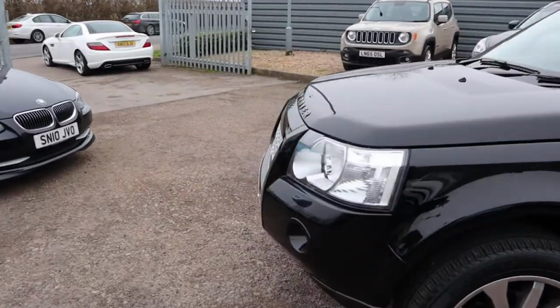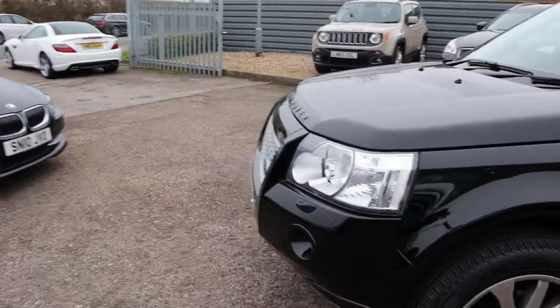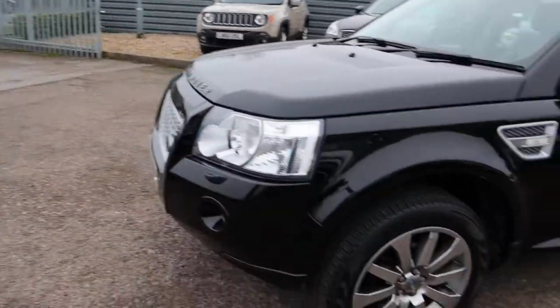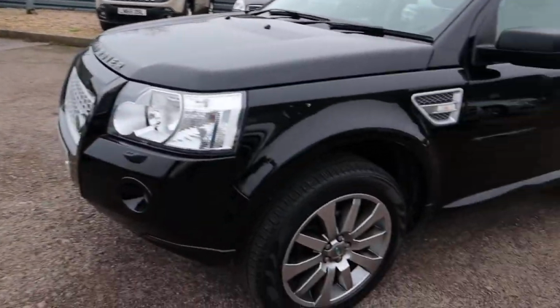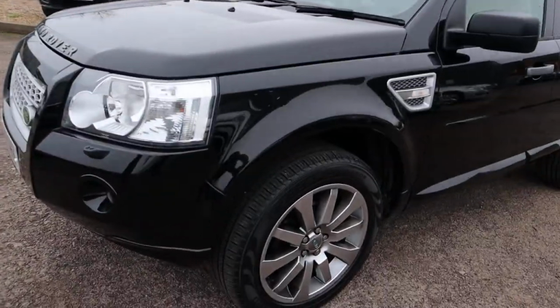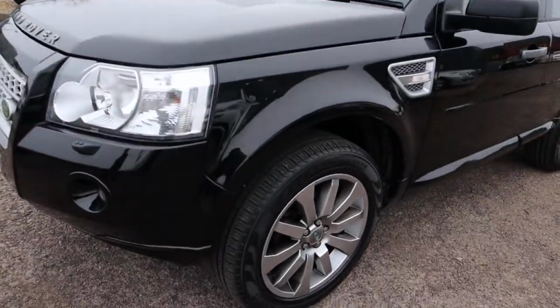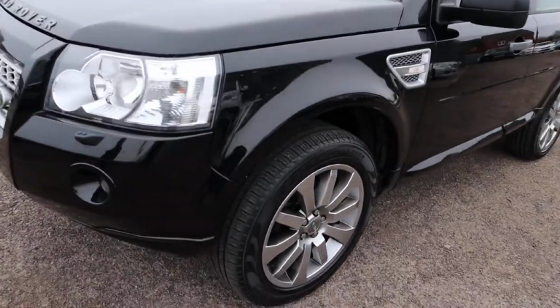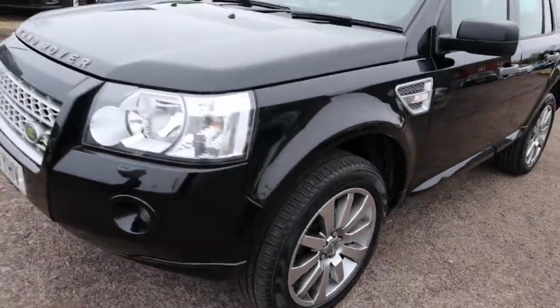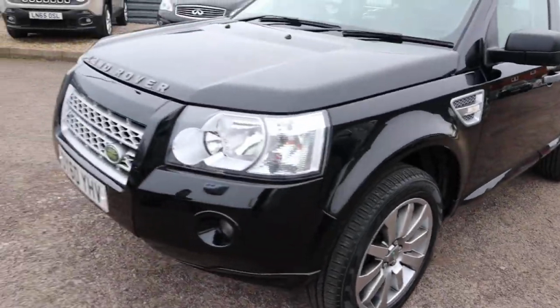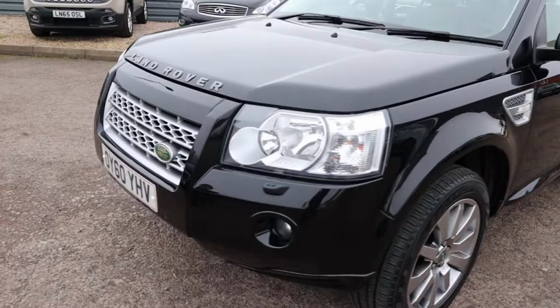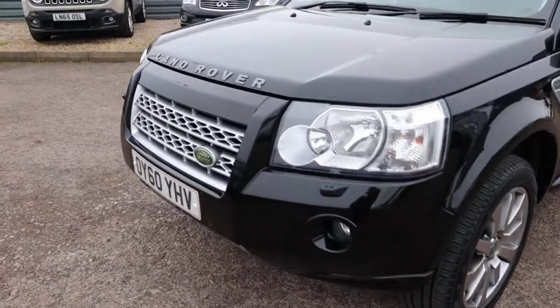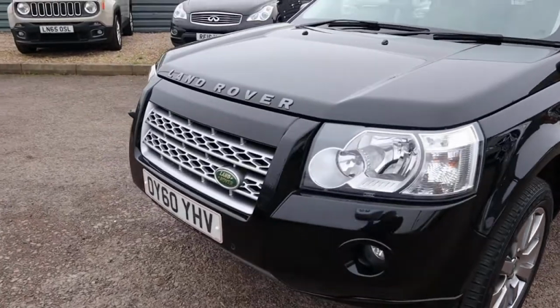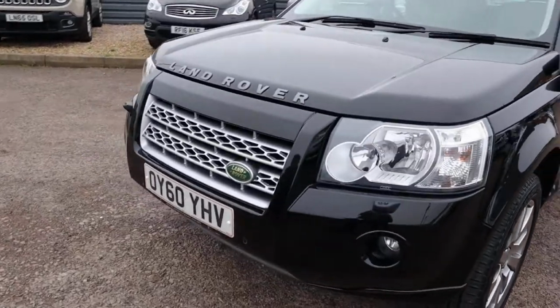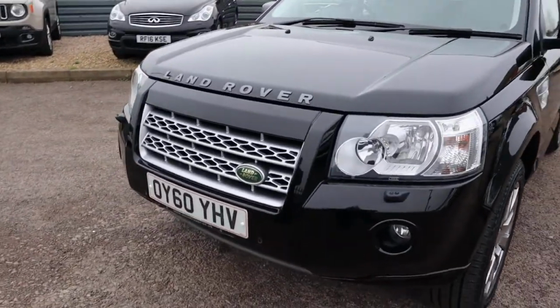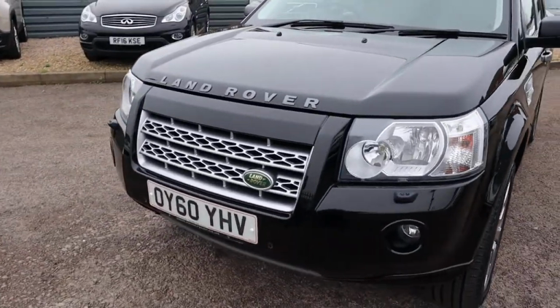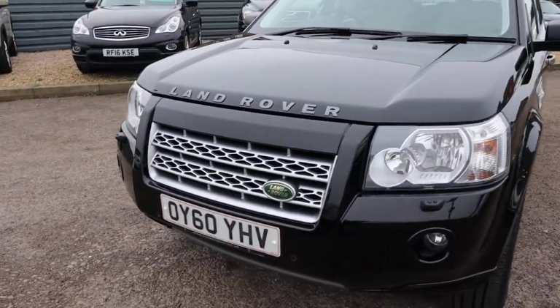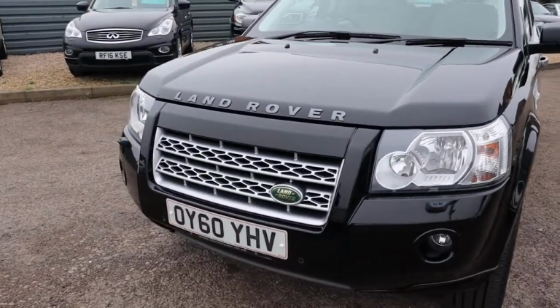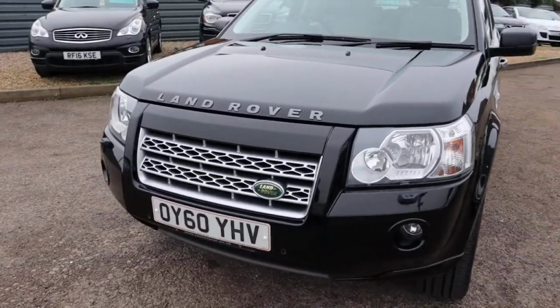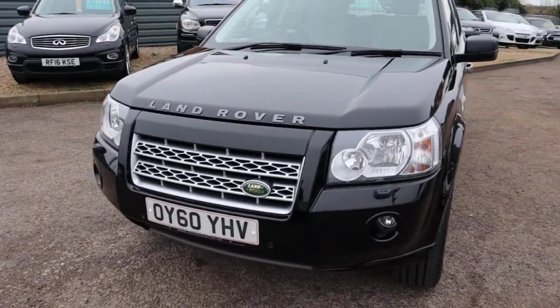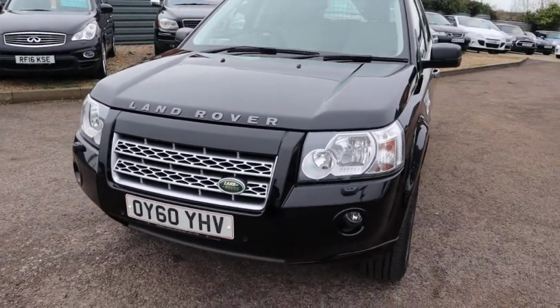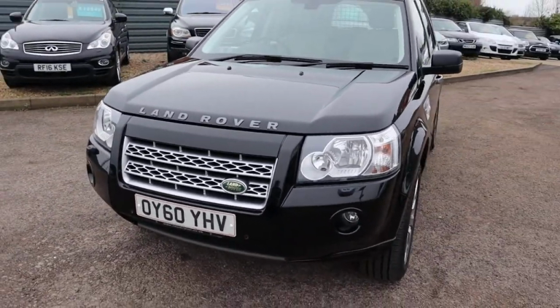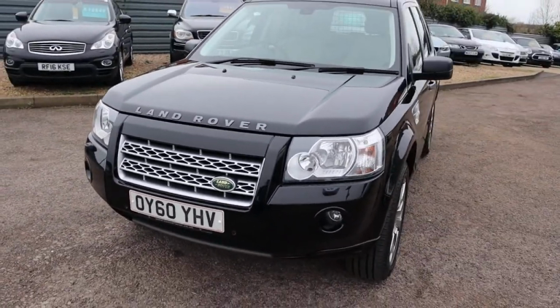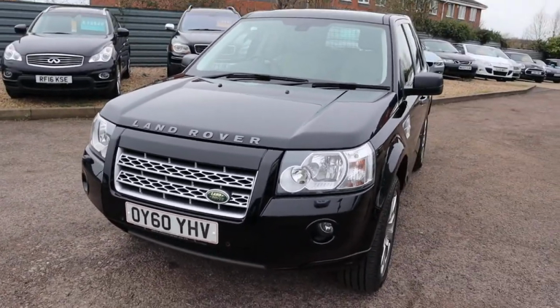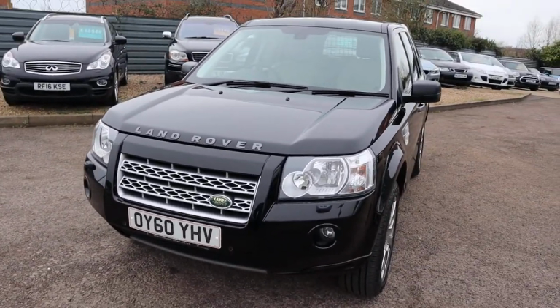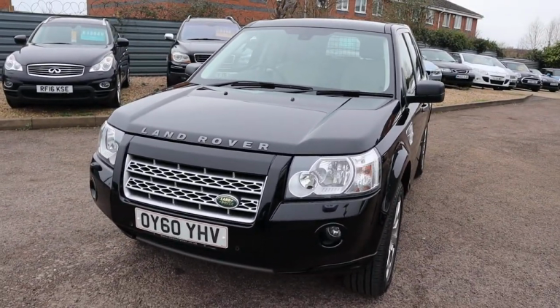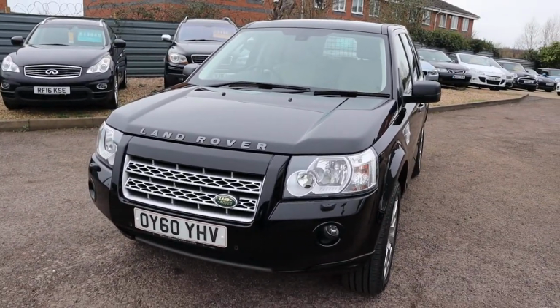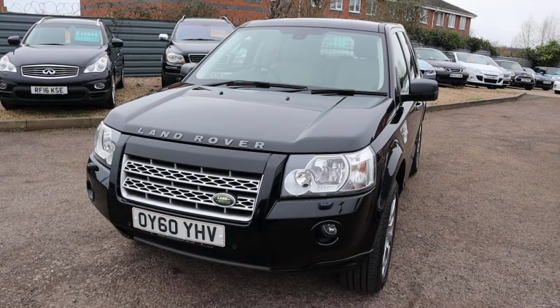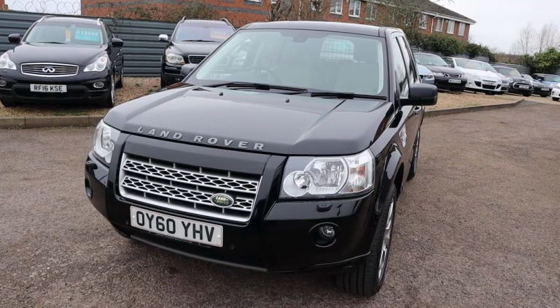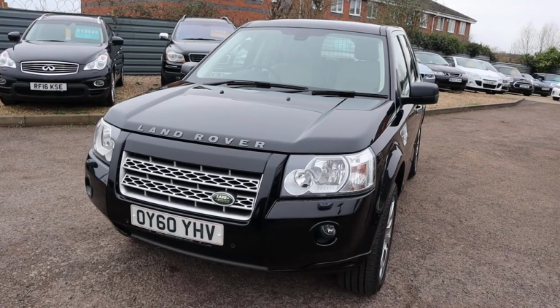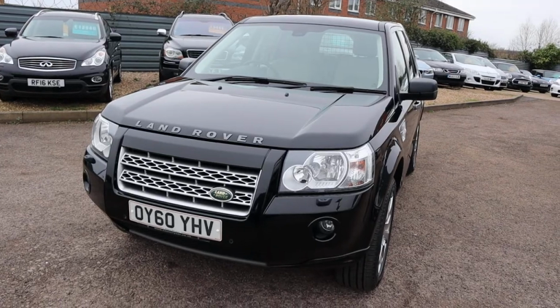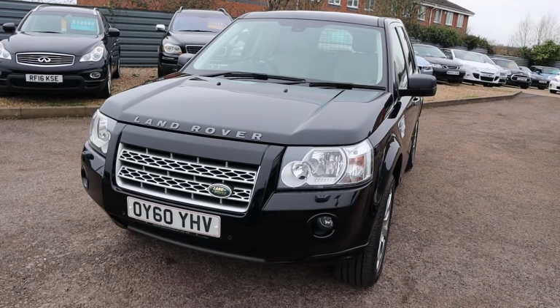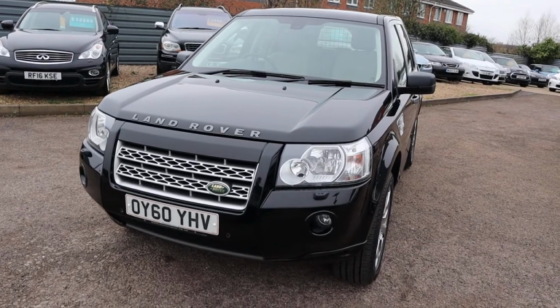Scorpion tyres on the front as well. Front sensors, rear sensors. Done under 80,000 miles, it's an auto, and it's band K for your tax.